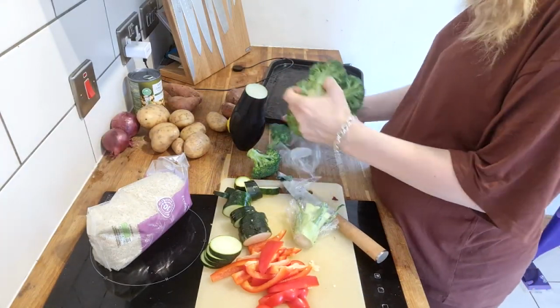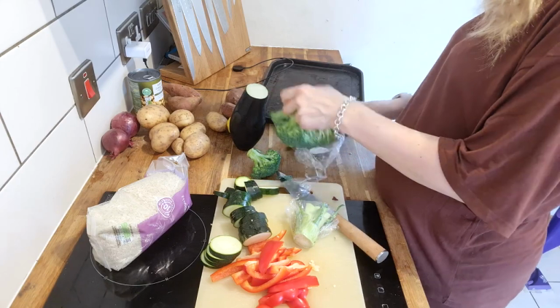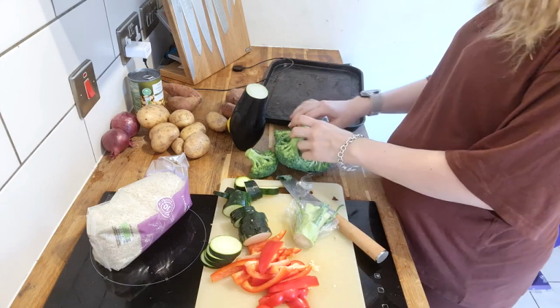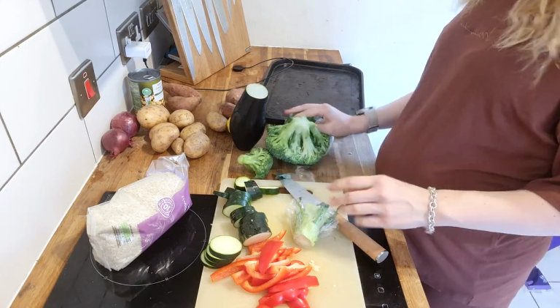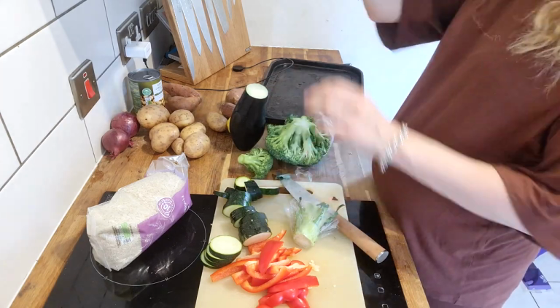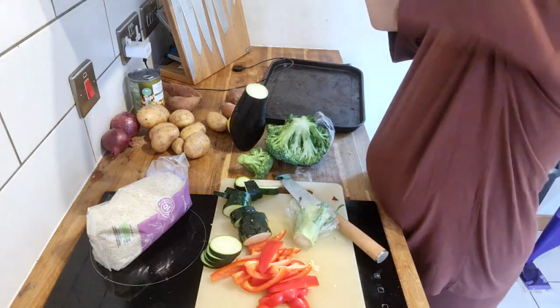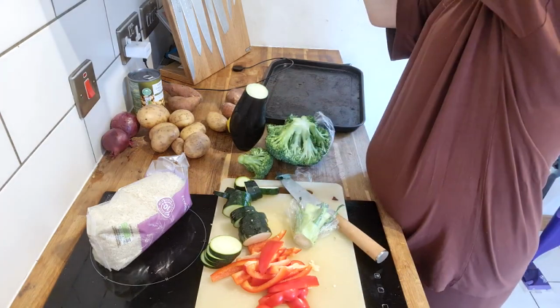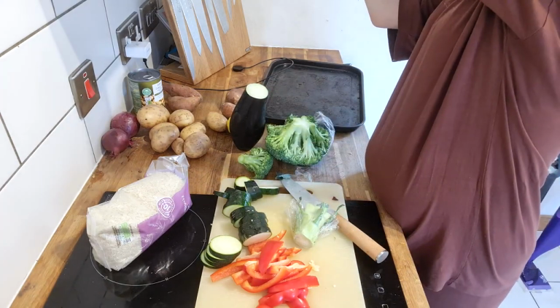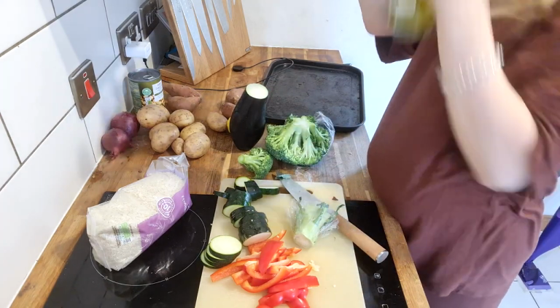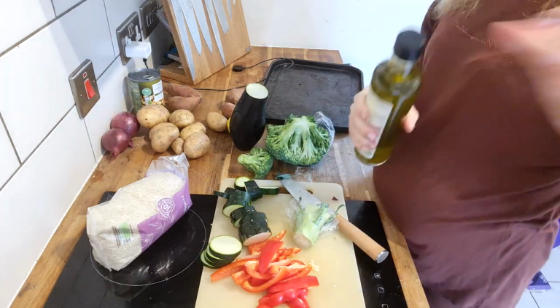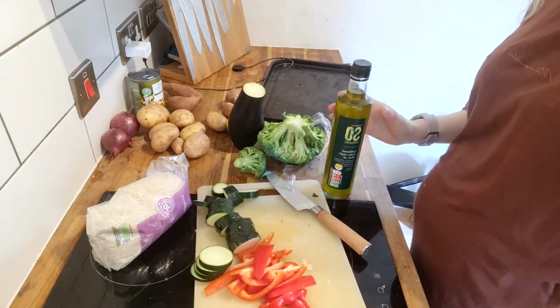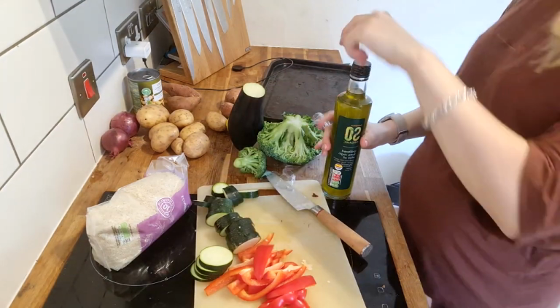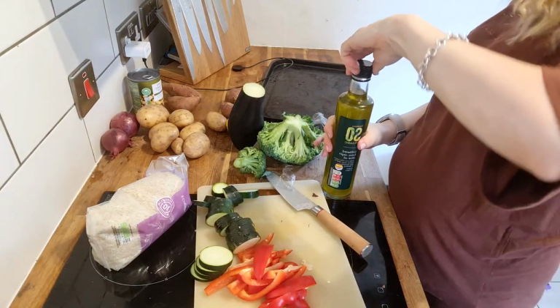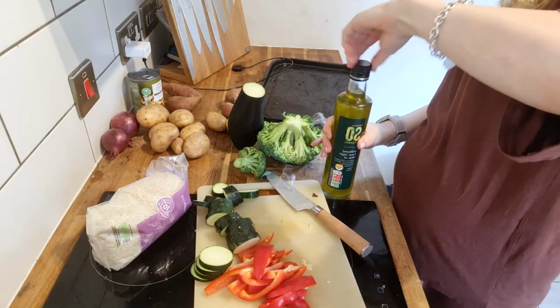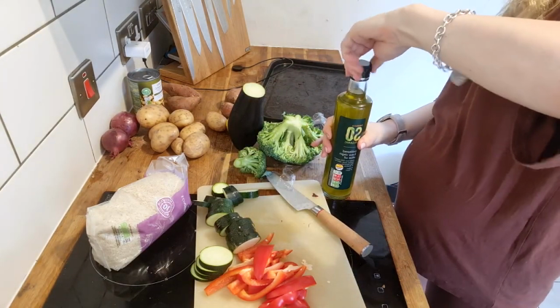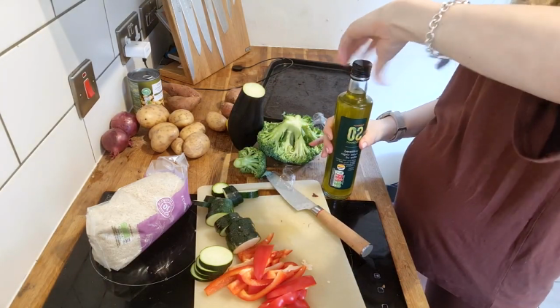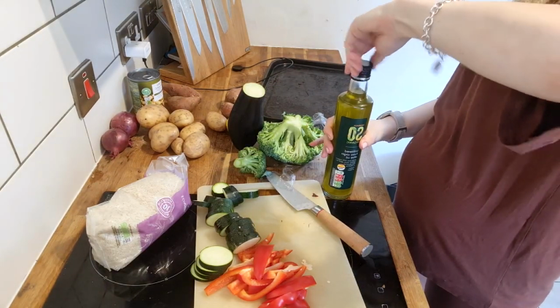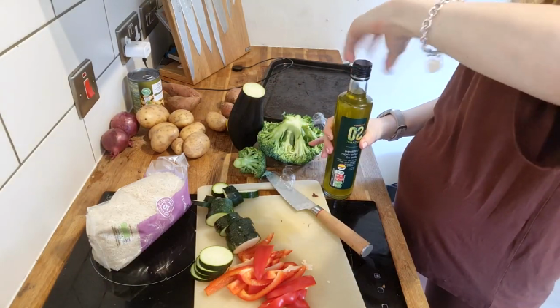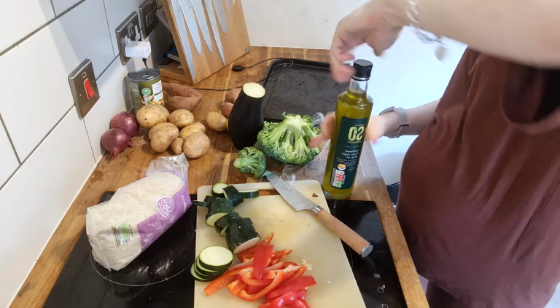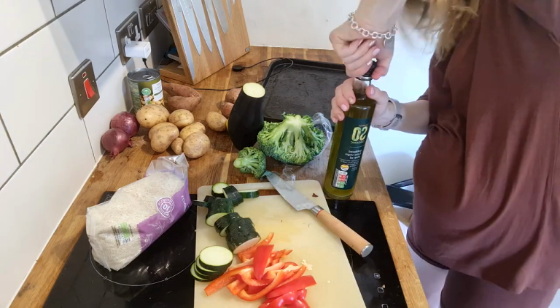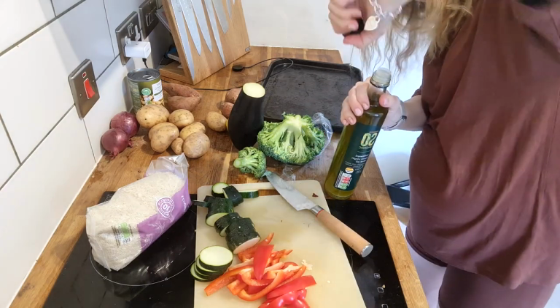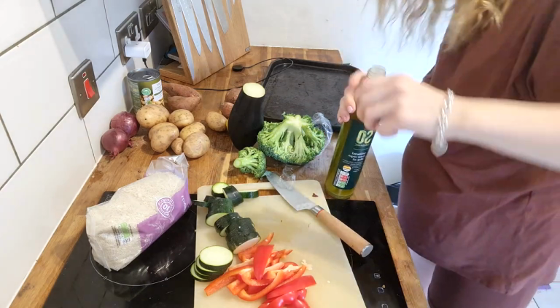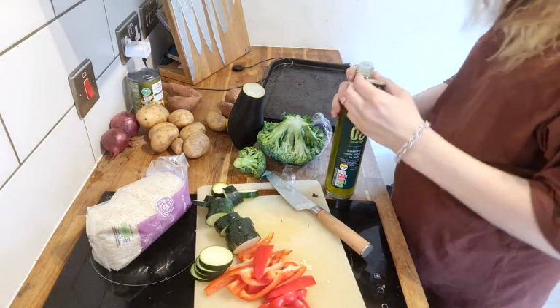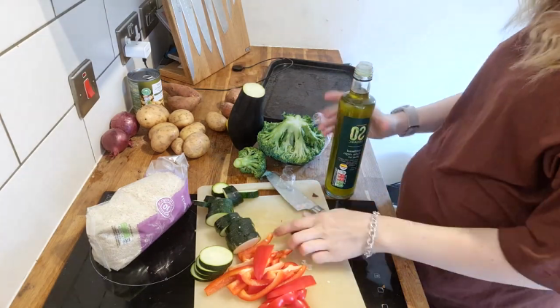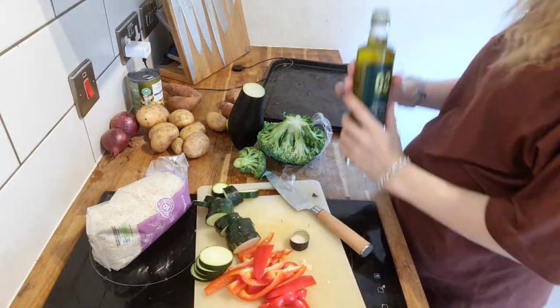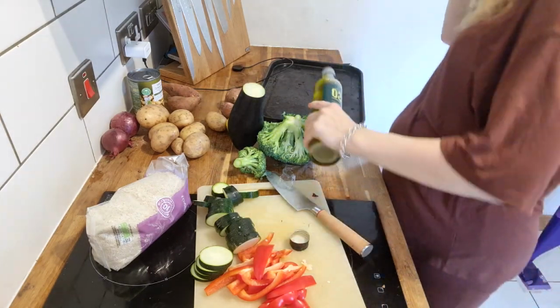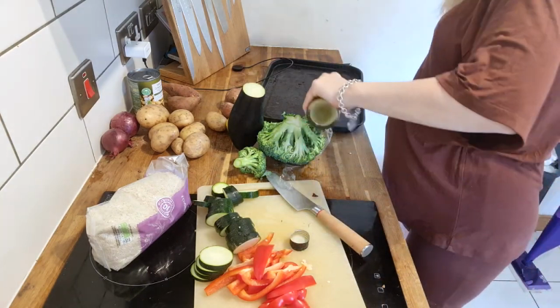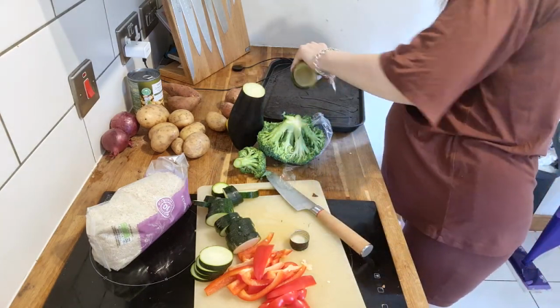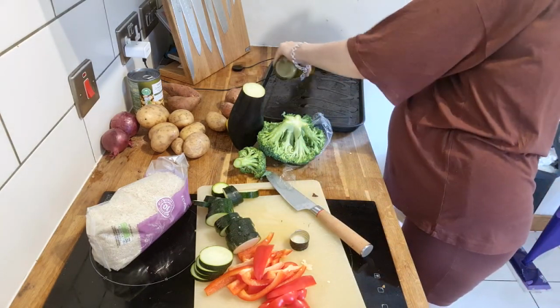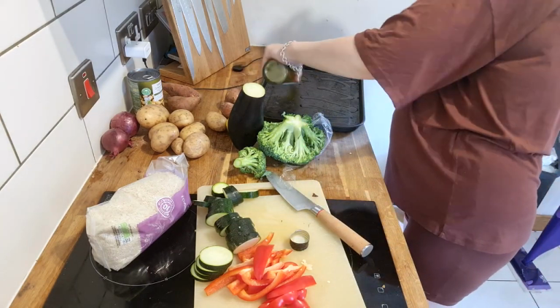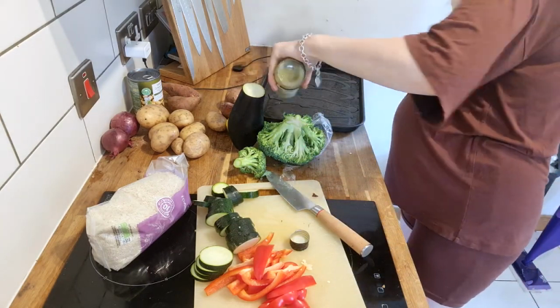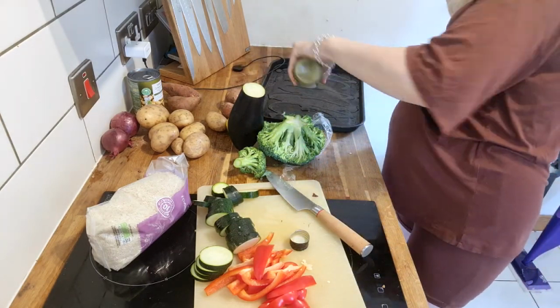I just roasted them in the oven for up to about 45 minutes in oil, with some garlic and herb seasoning and some lemon.